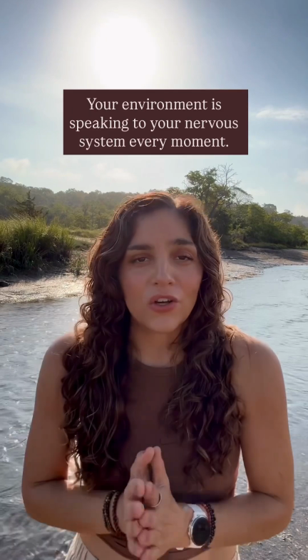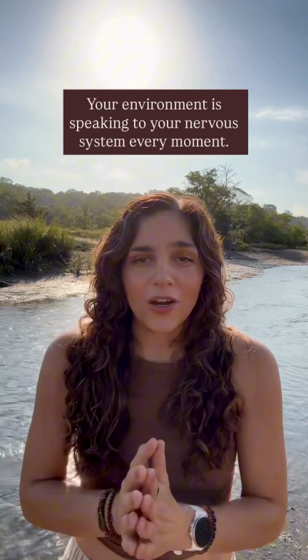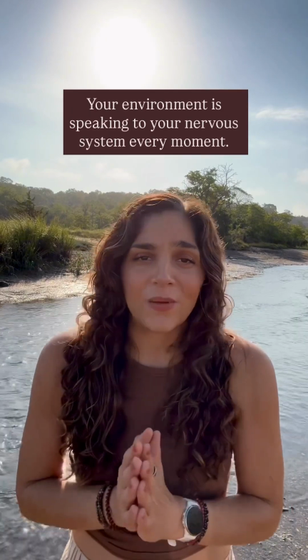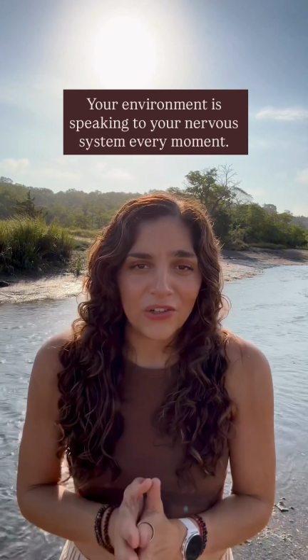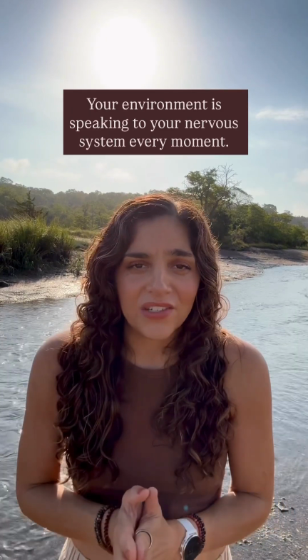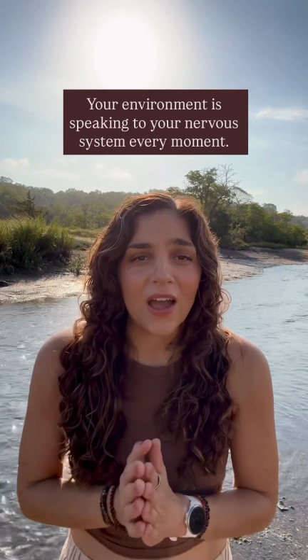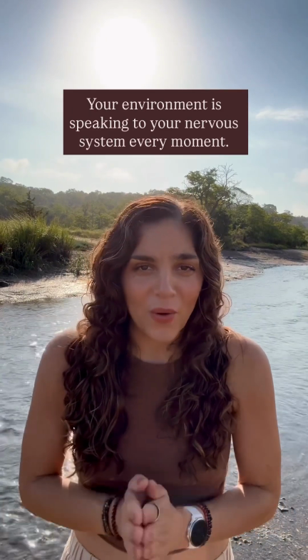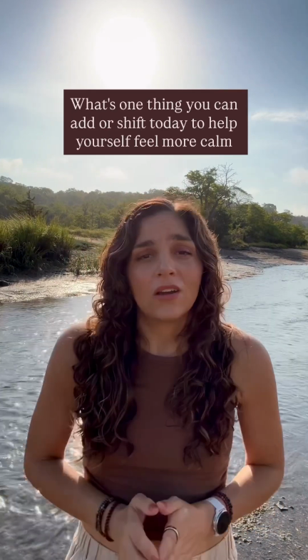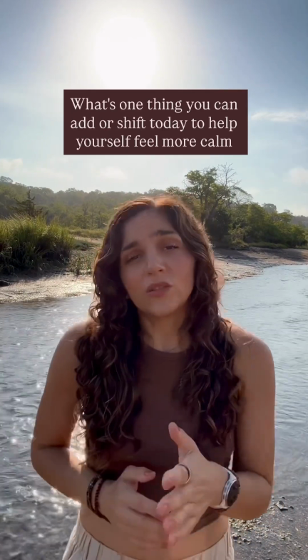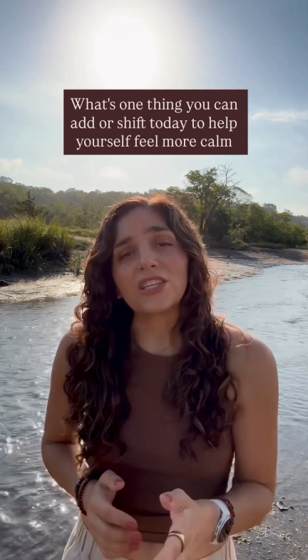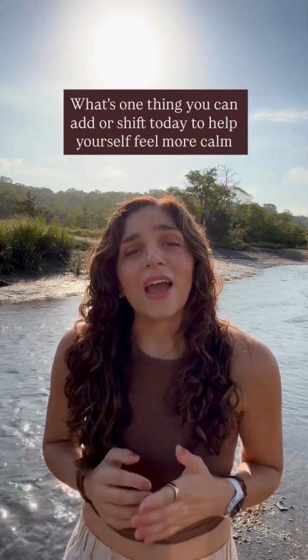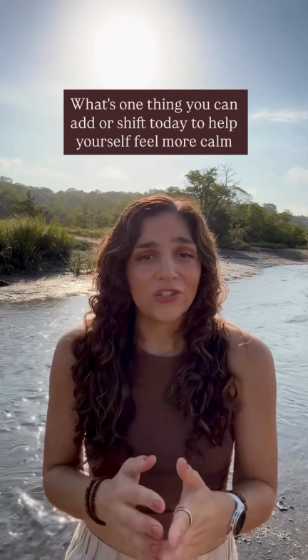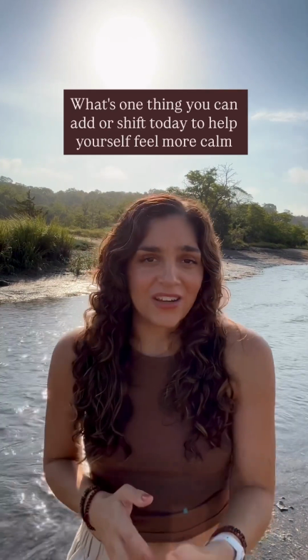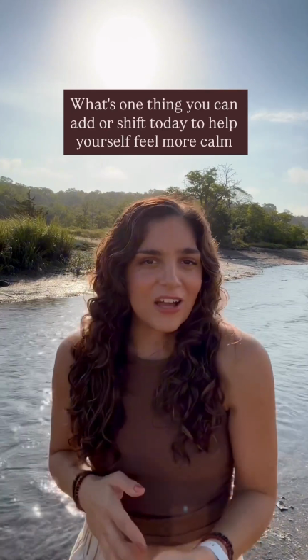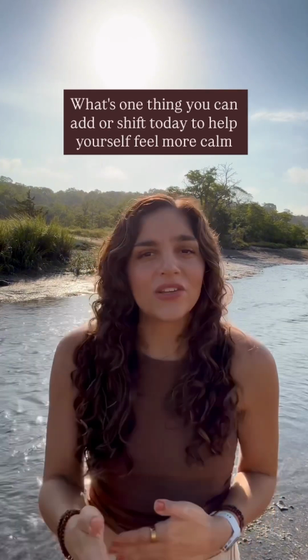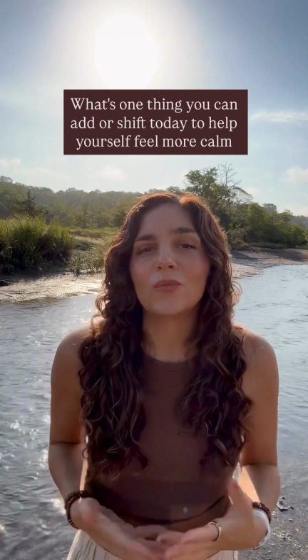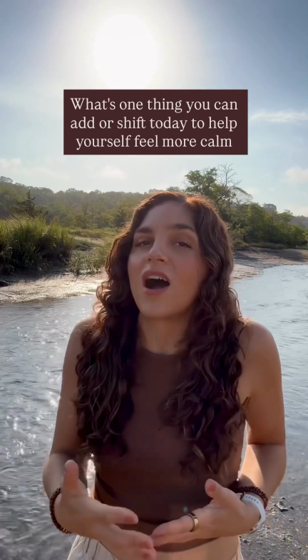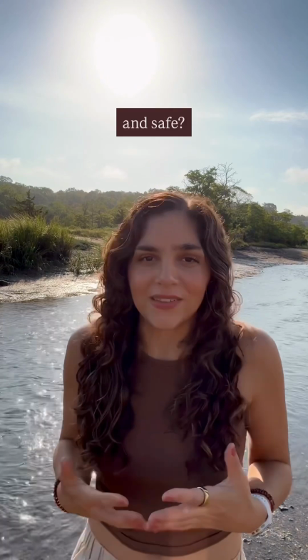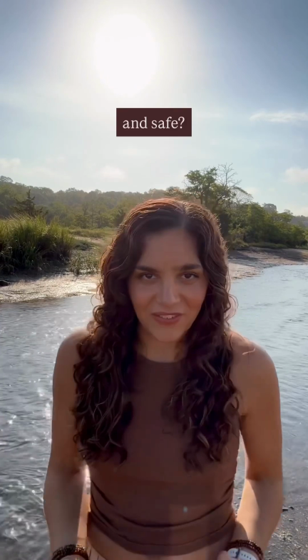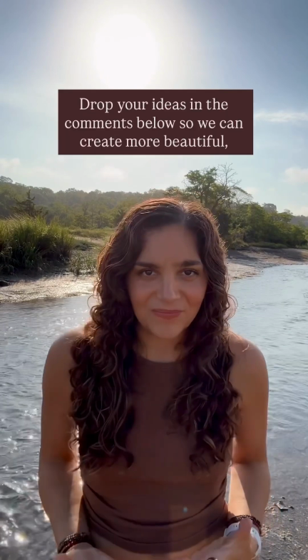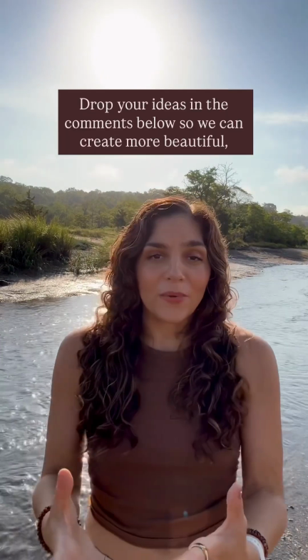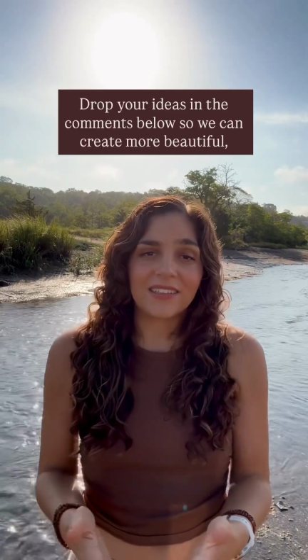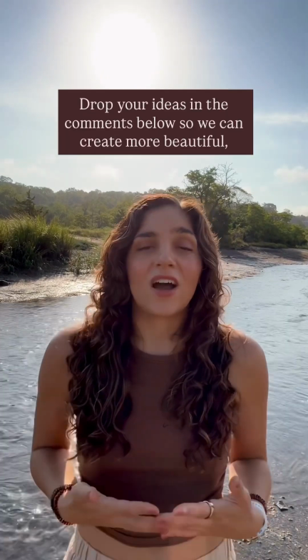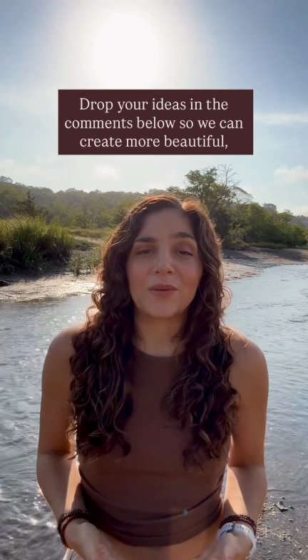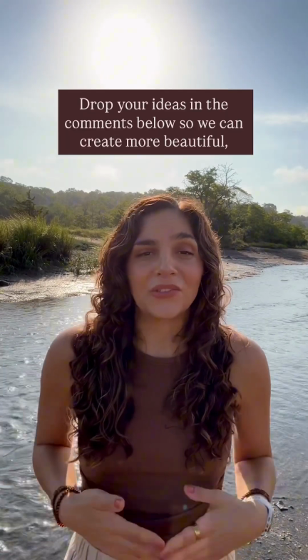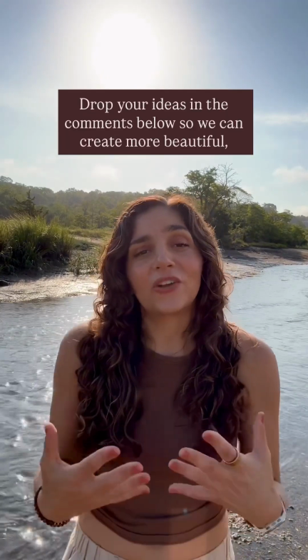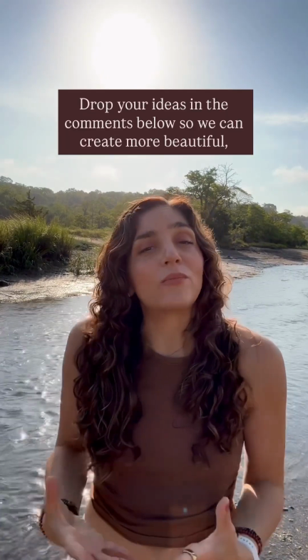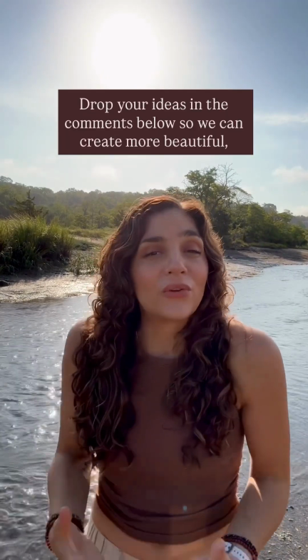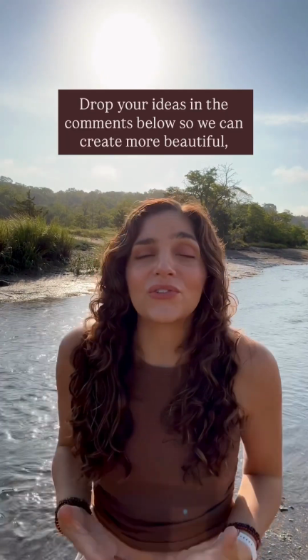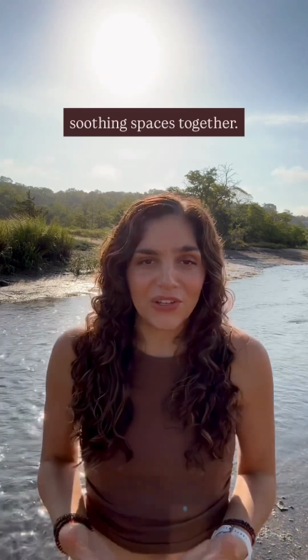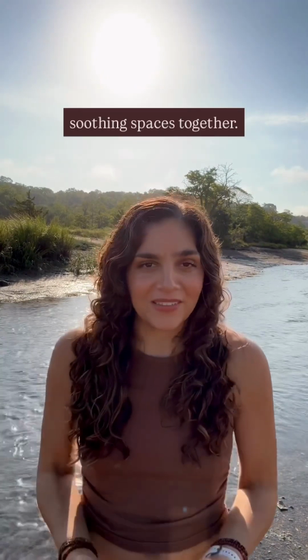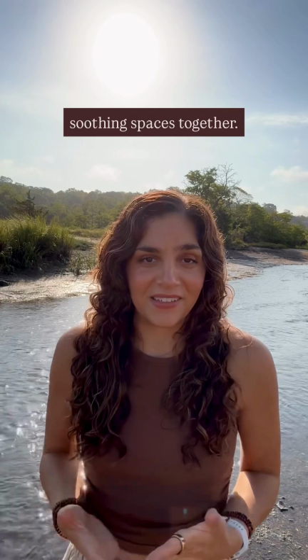Your environment is speaking to your nervous system every moment. What's one thing you can add or shift today to help yourself feel more calm and safe? Drop your ideas in the comments below so we can create more beautiful, soothing spaces together.